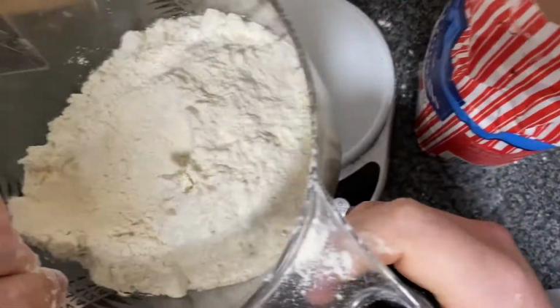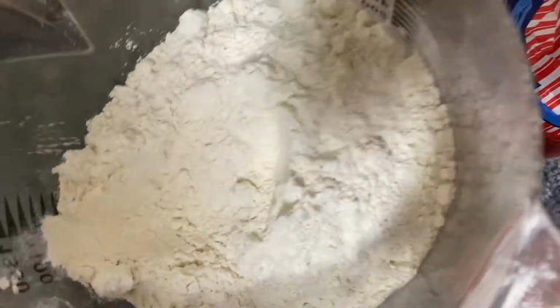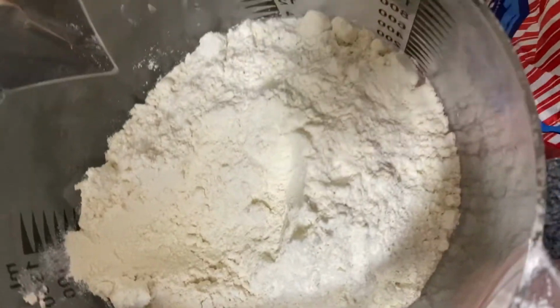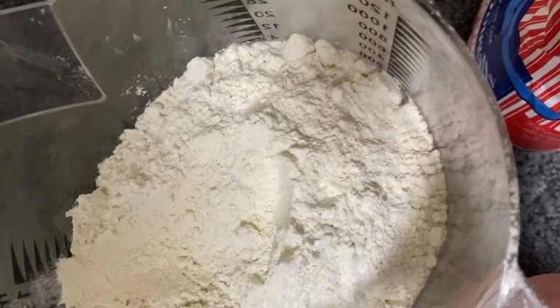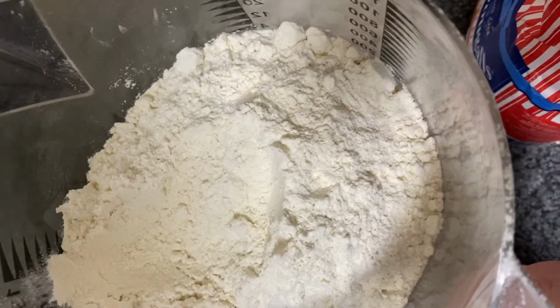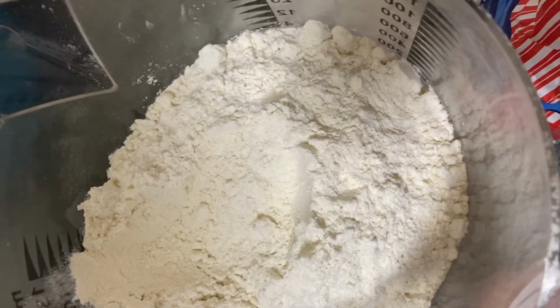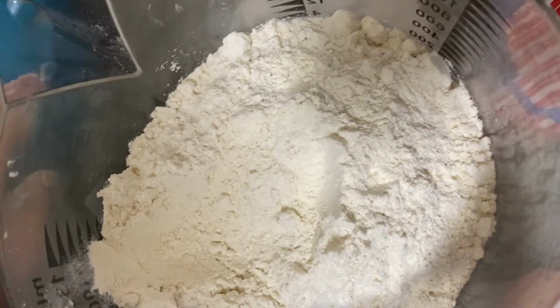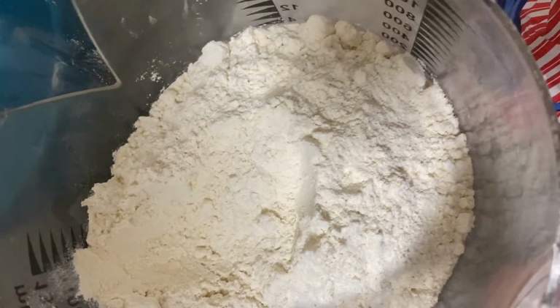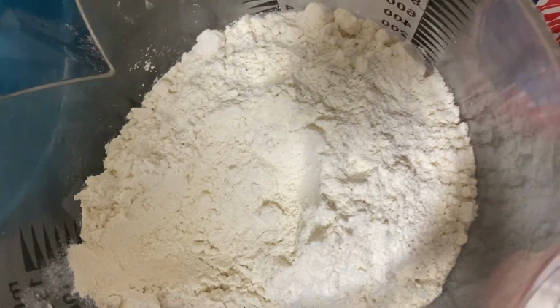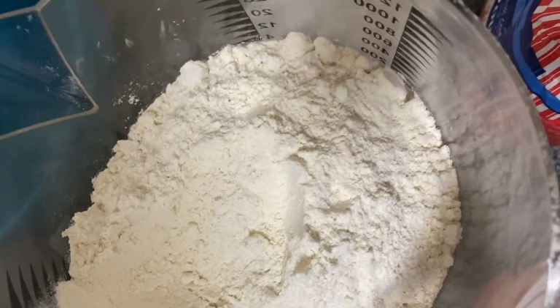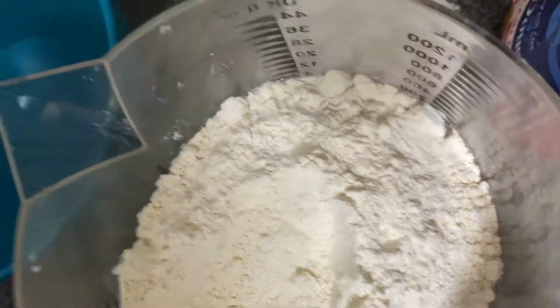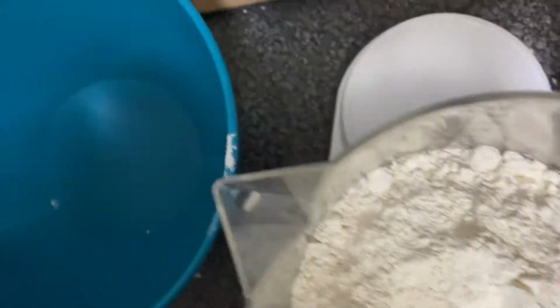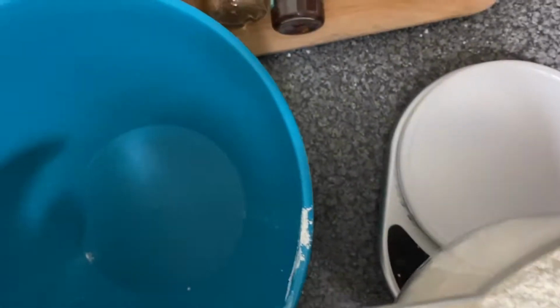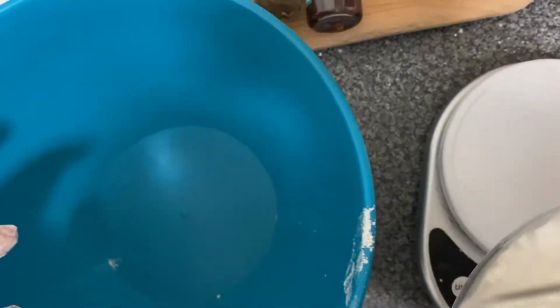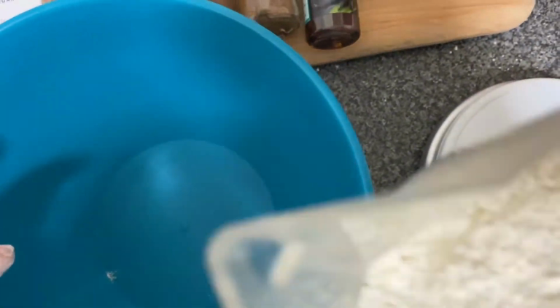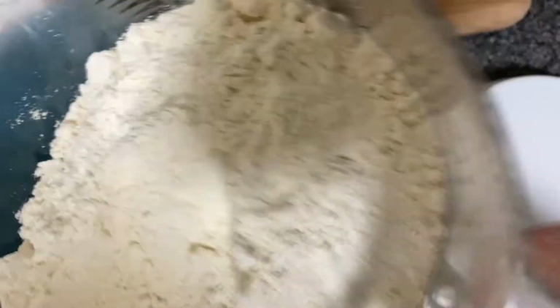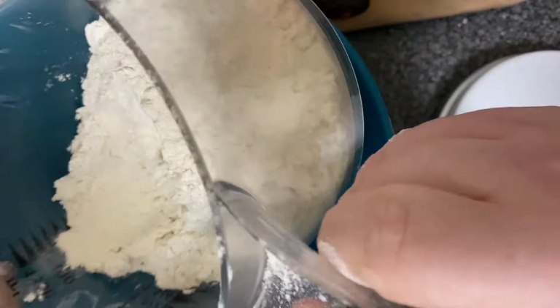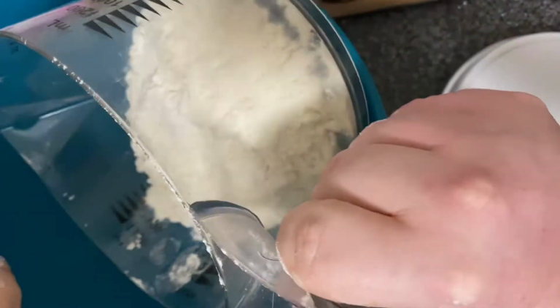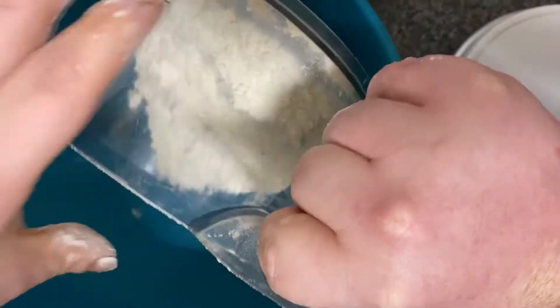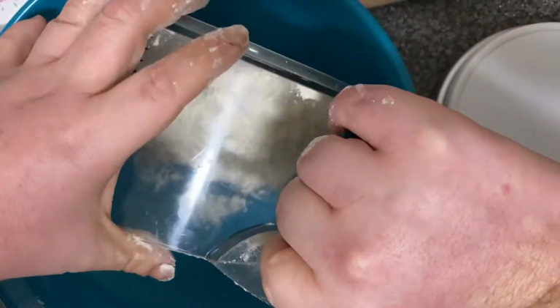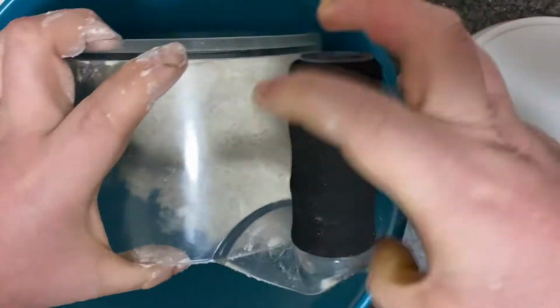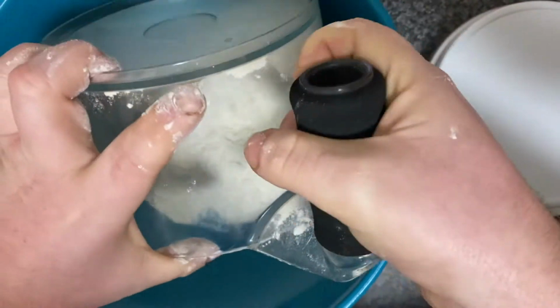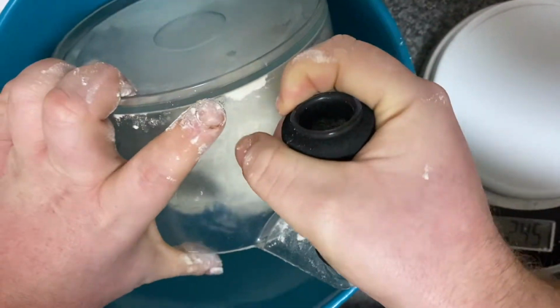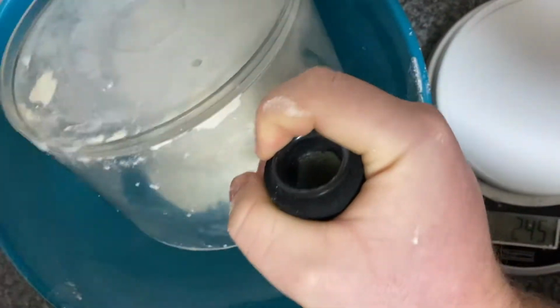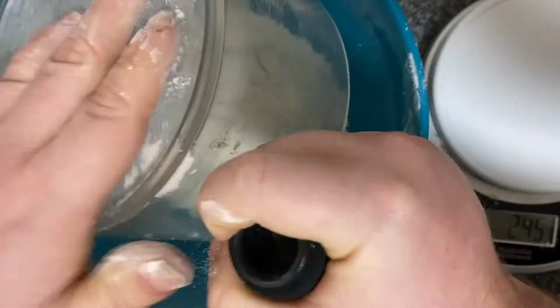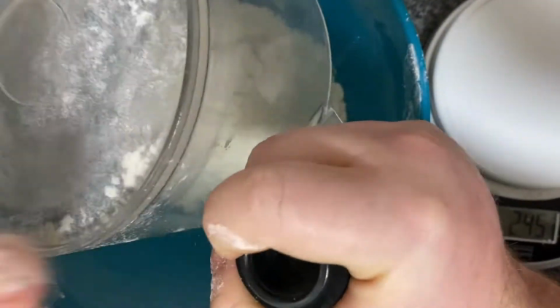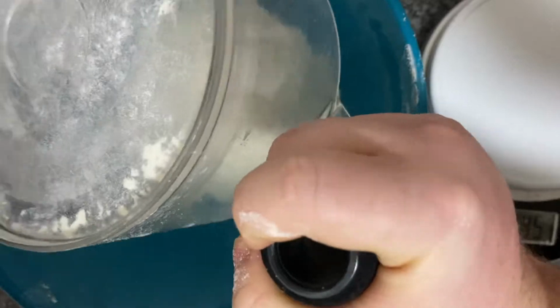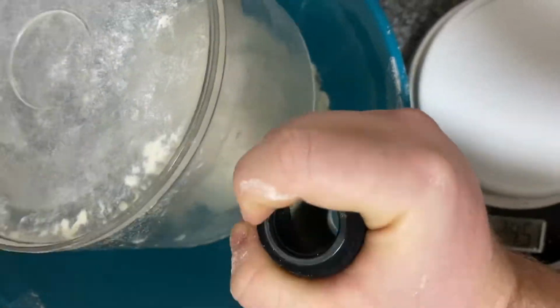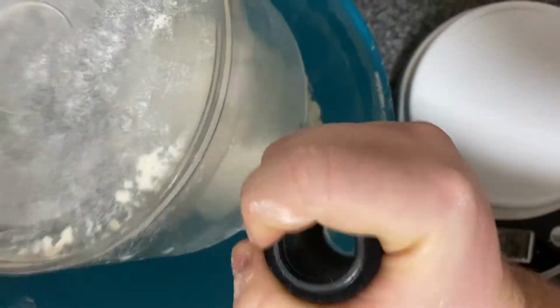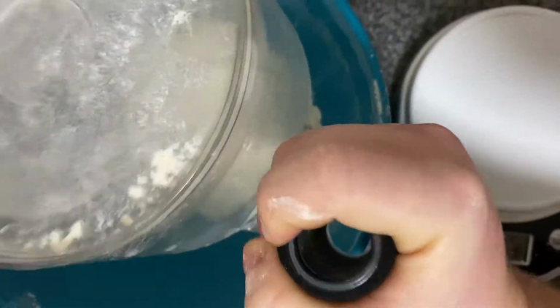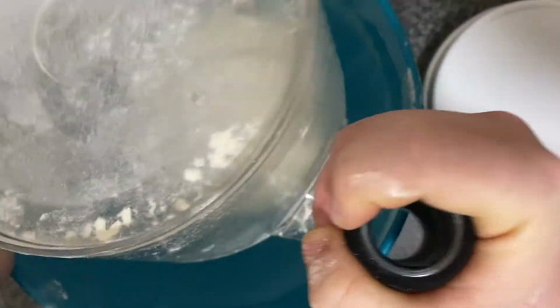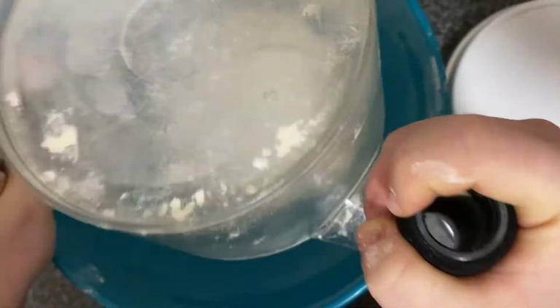Once you have weighed out 228 grams of plain flour, you're going to get a big mixing bowl and you're going to place it all in. You want to give it a good tap and get all your flour out.